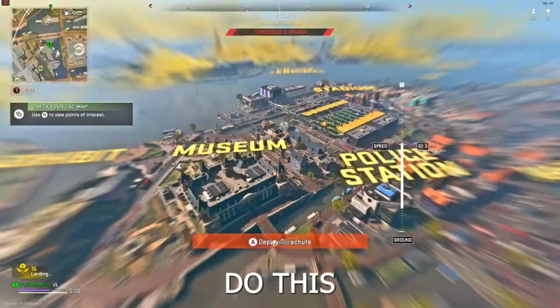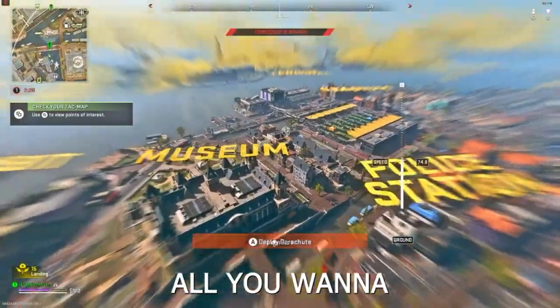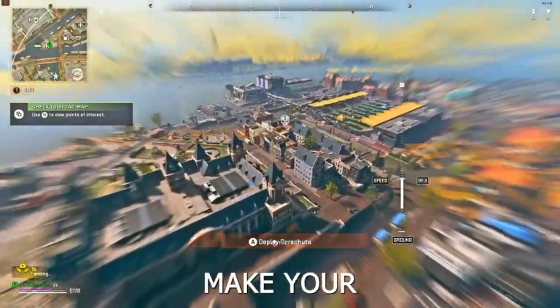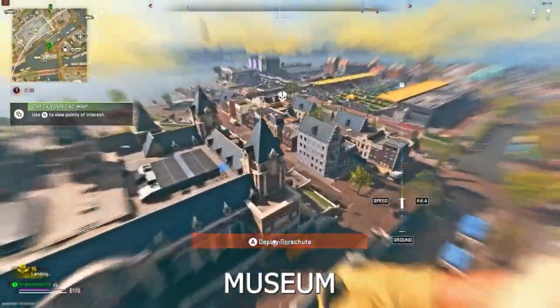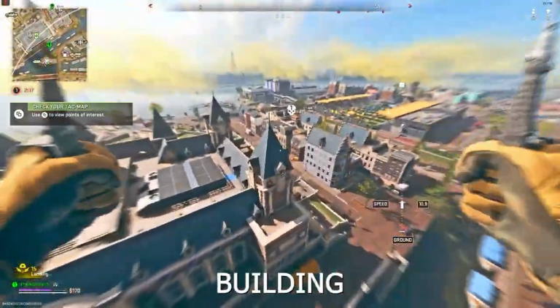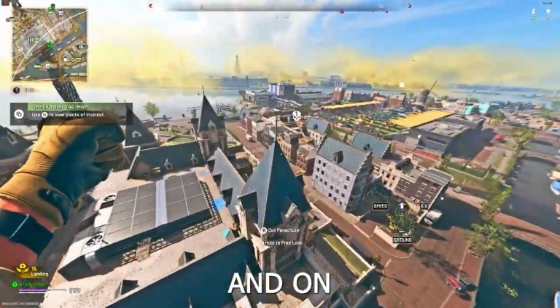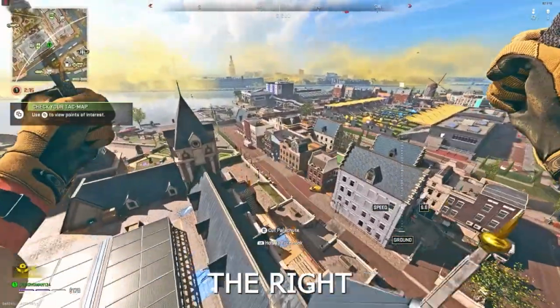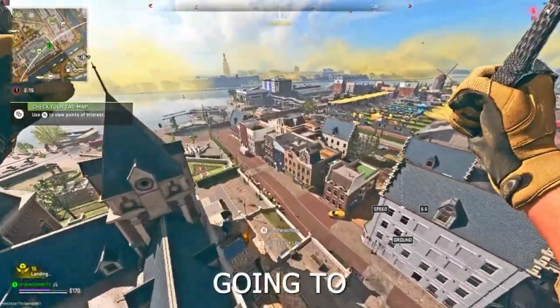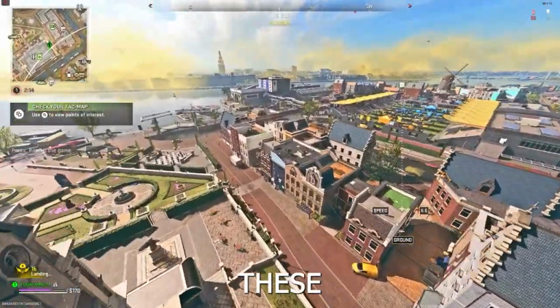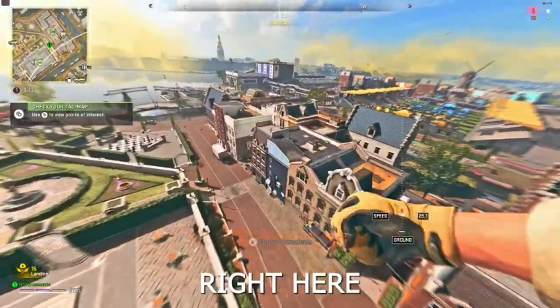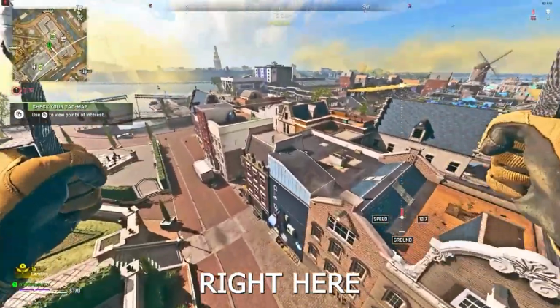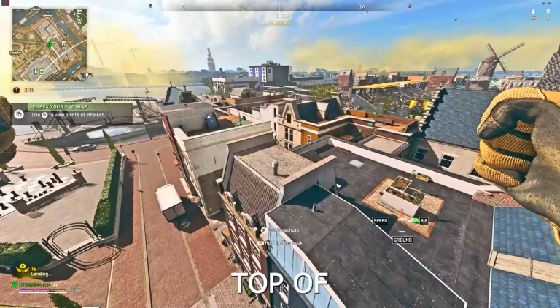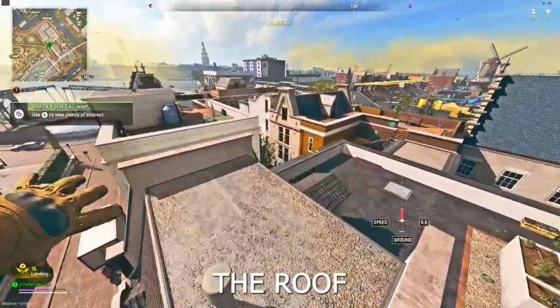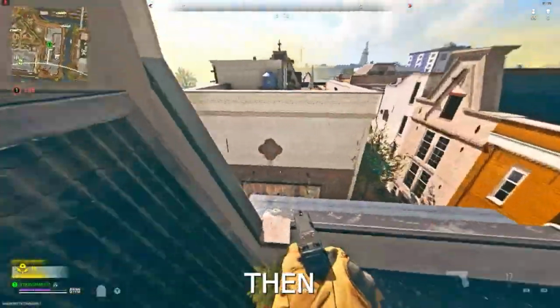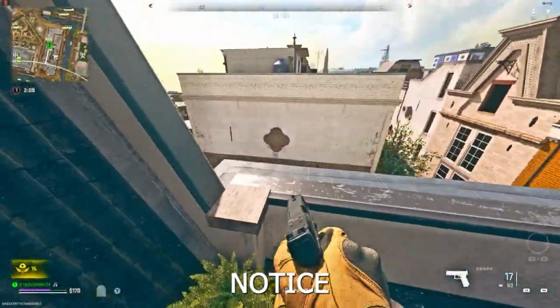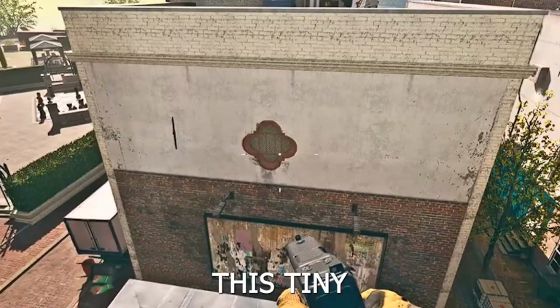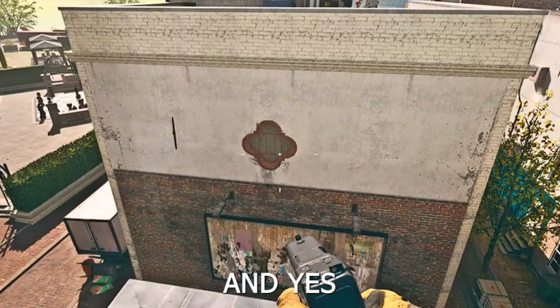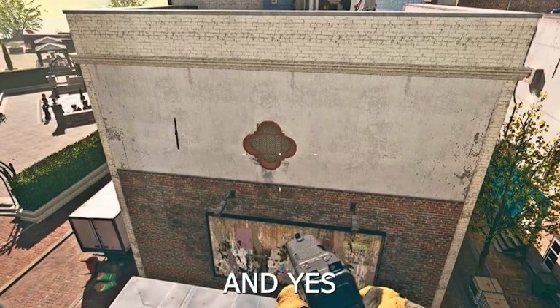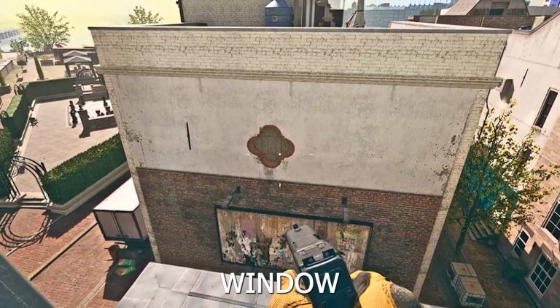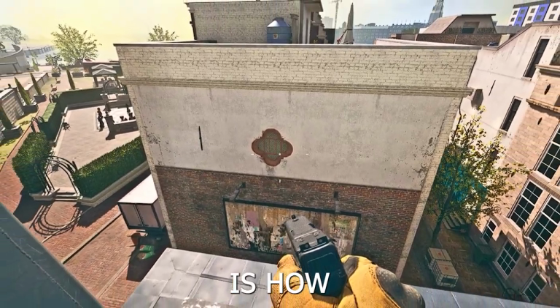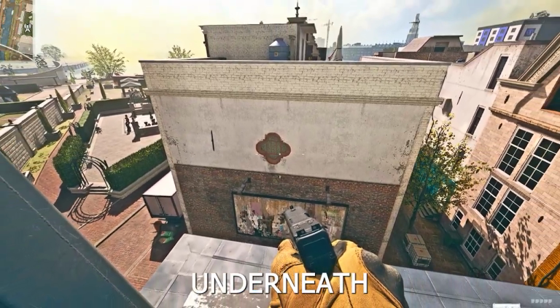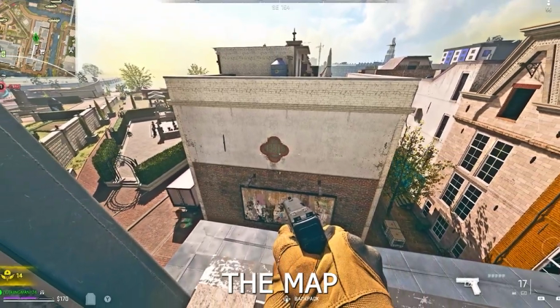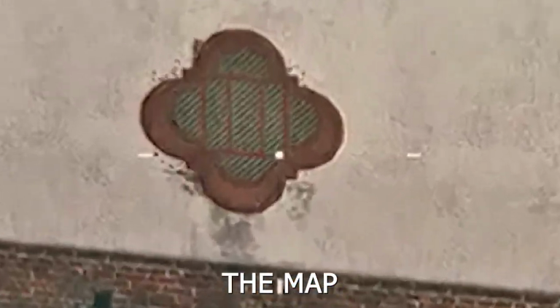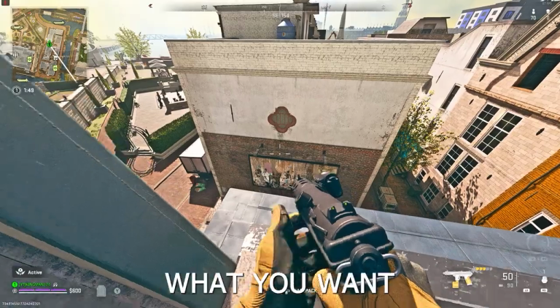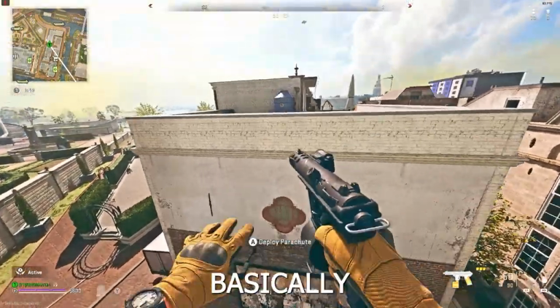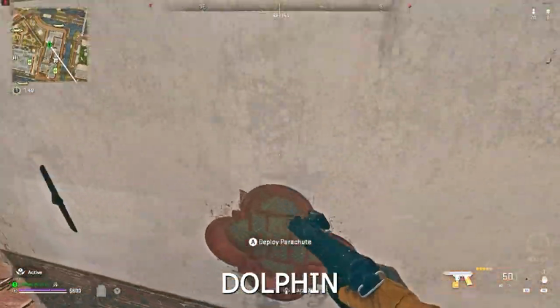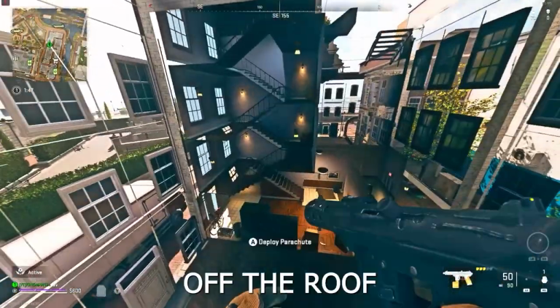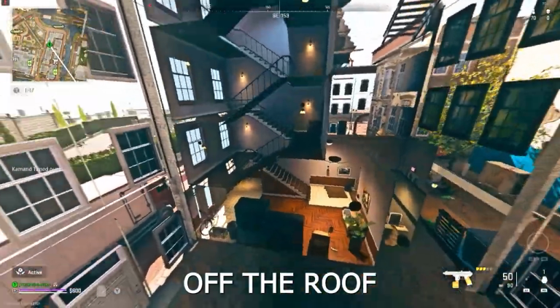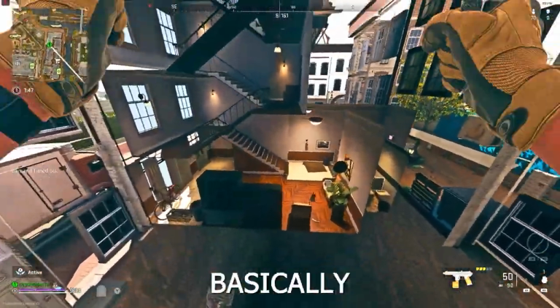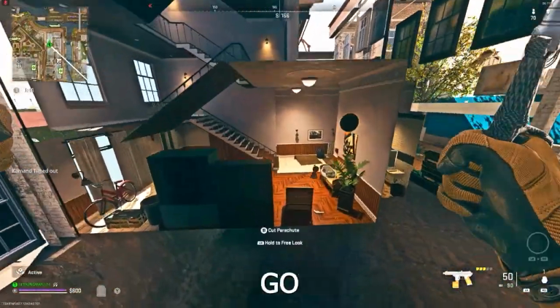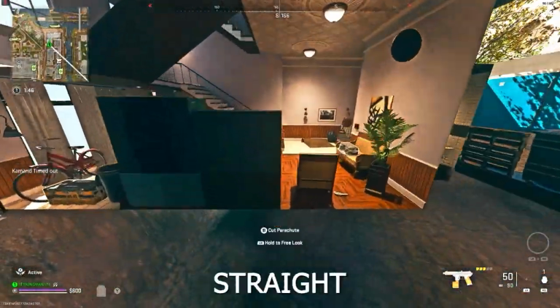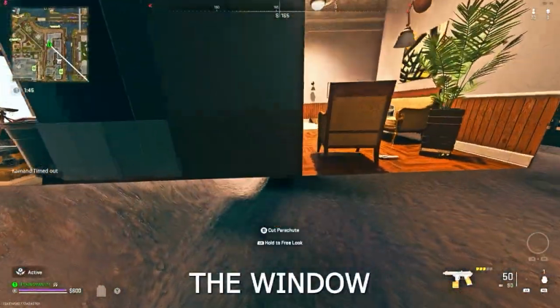So to do this glitch, what you want to do is make your way to the museum building, and on the right you're then going to find these buildings right here. You want to go on top of the roof — you're then going to notice this tiny window, and yes, this window is how to get underneath the map. What you want to do is basically dolphin dive off the roof and then go straight through the window.